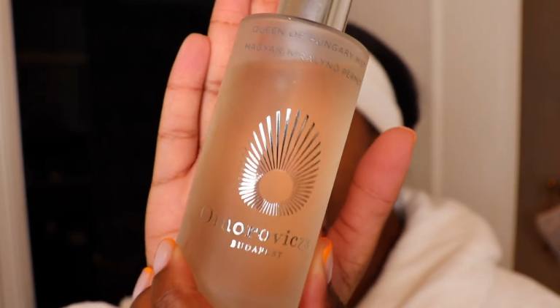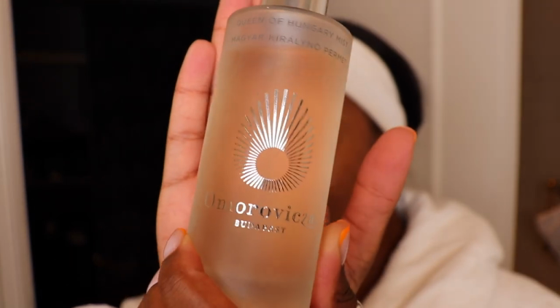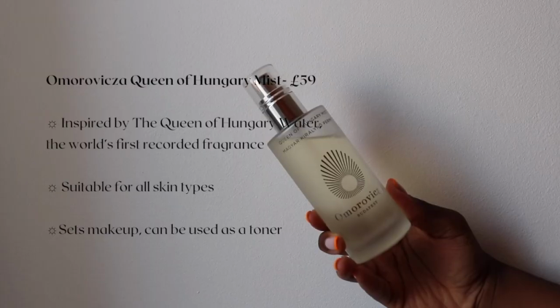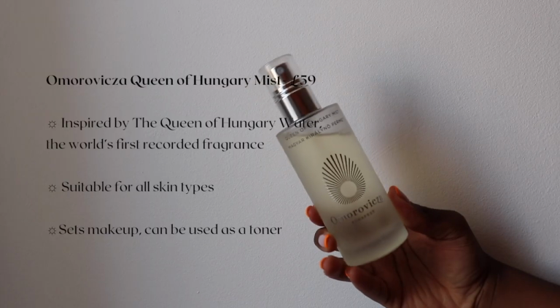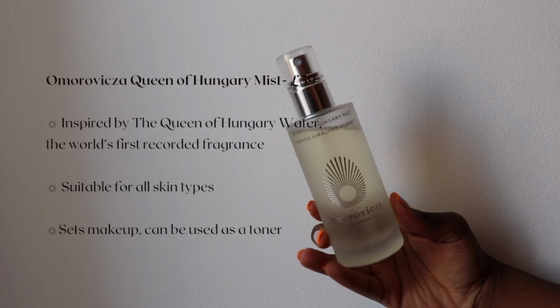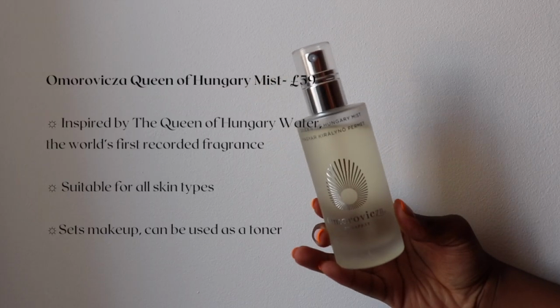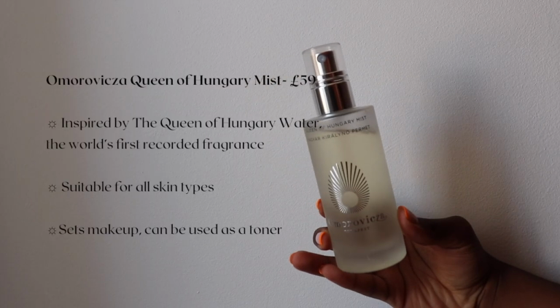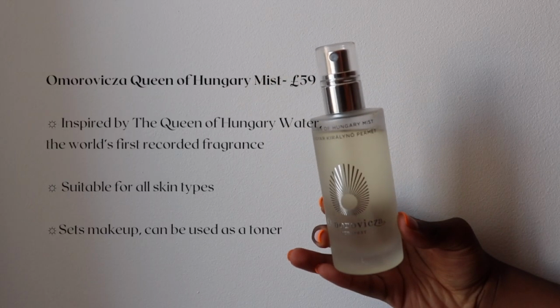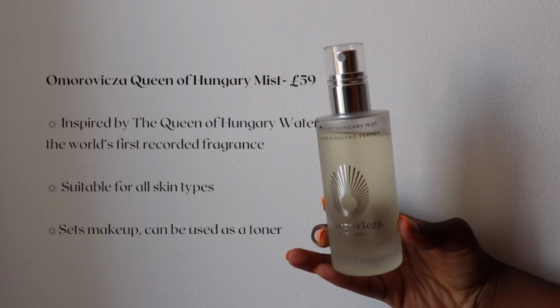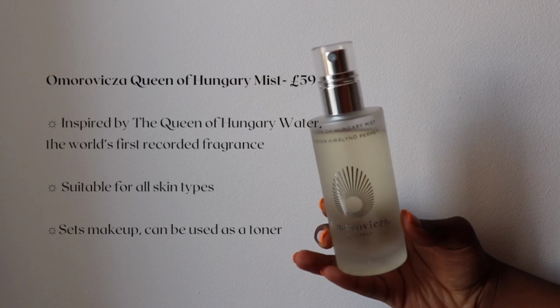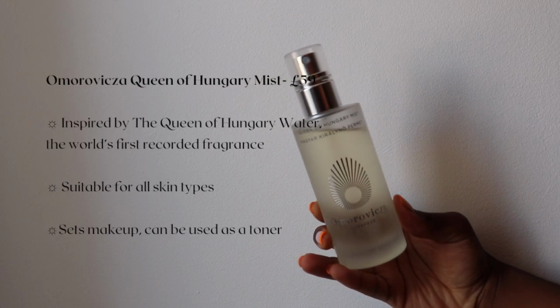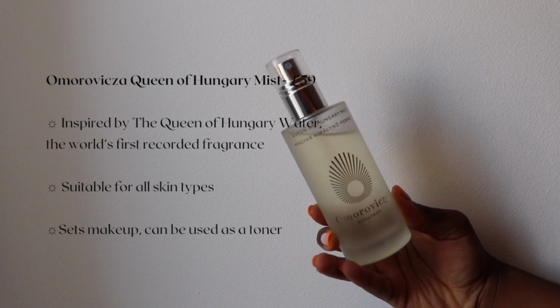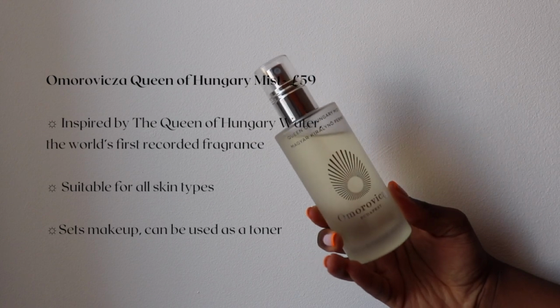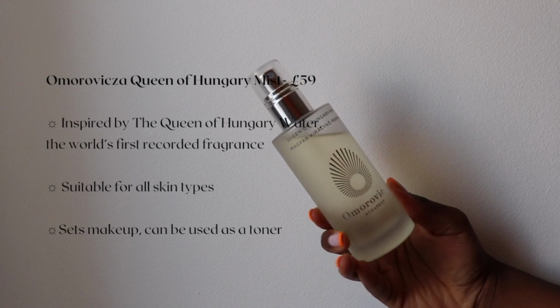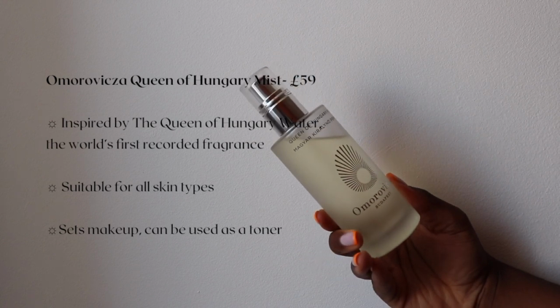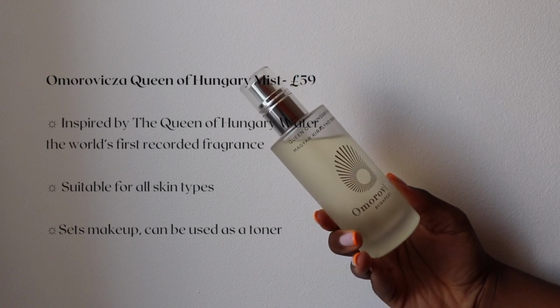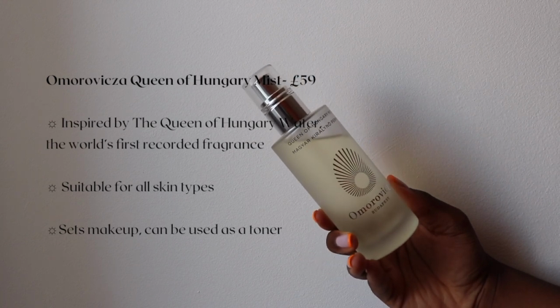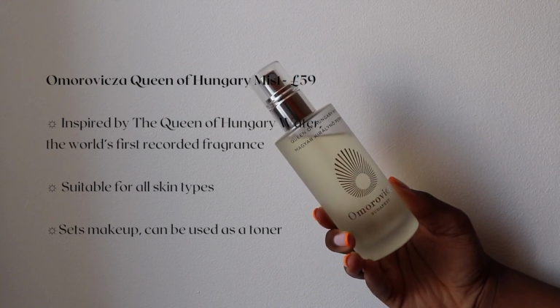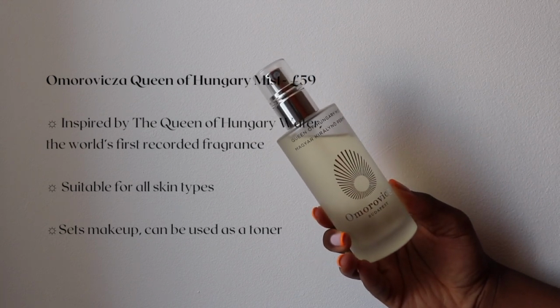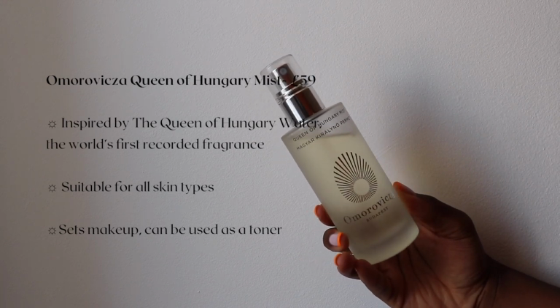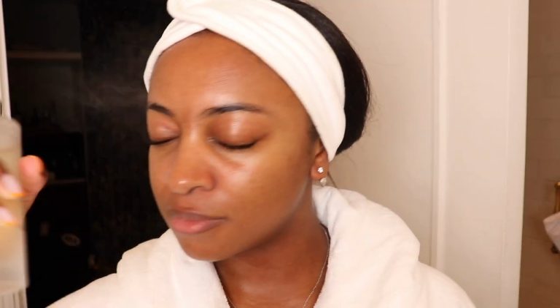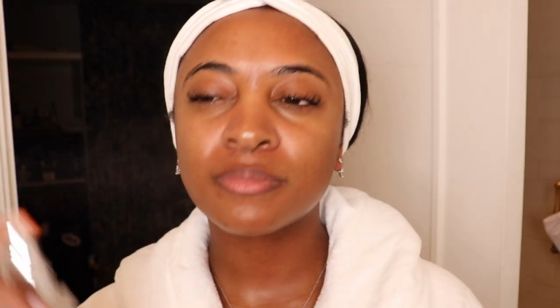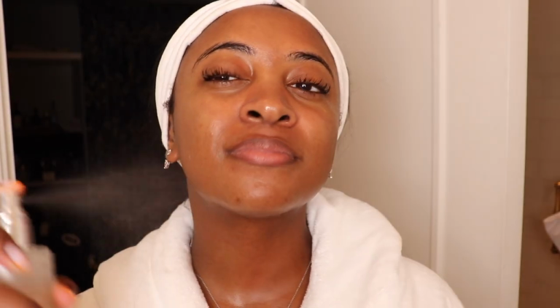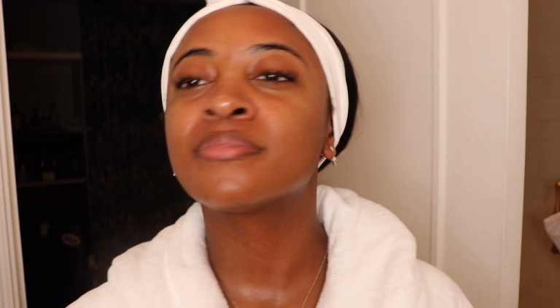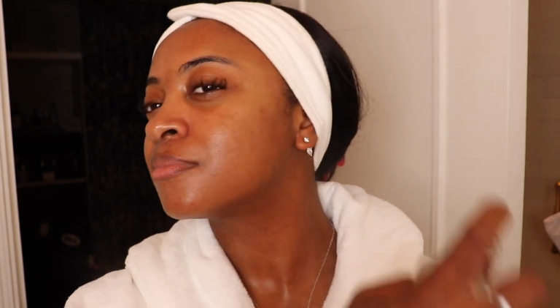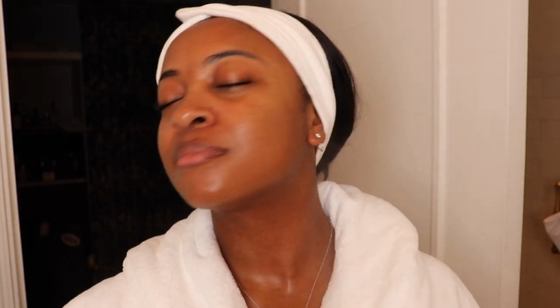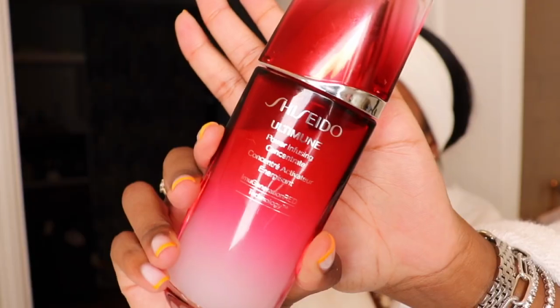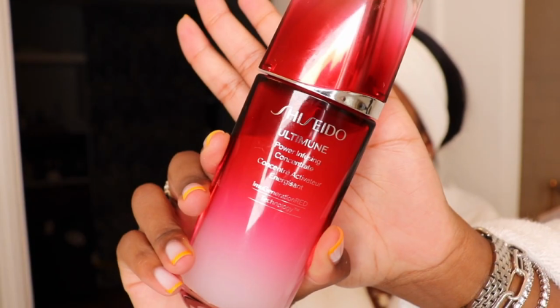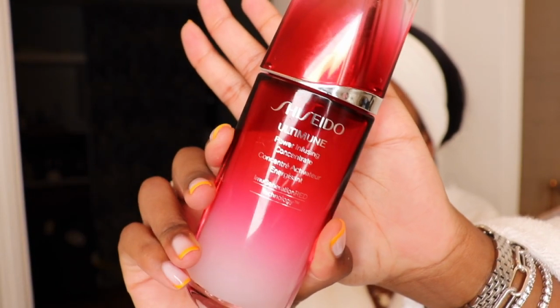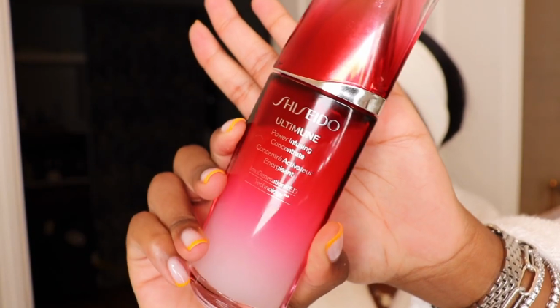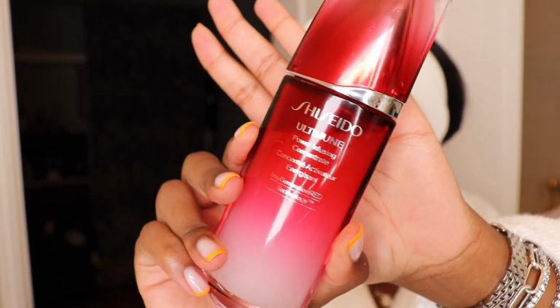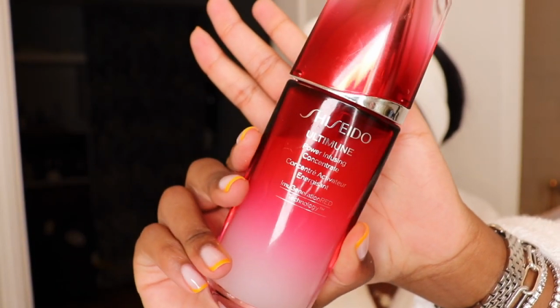I'm going in with my Omravita Queen of Hungary Mist. I absolutely love this product — I hope I pronounce it correctly. This face mist is kind of like a toner, but you can also use it as just a face refresher as well.